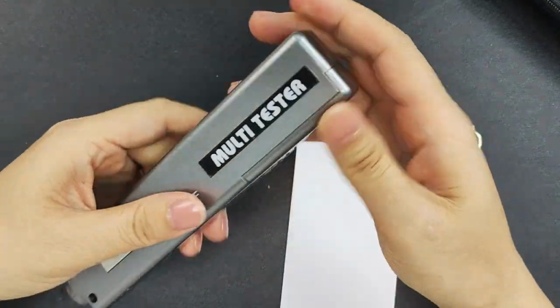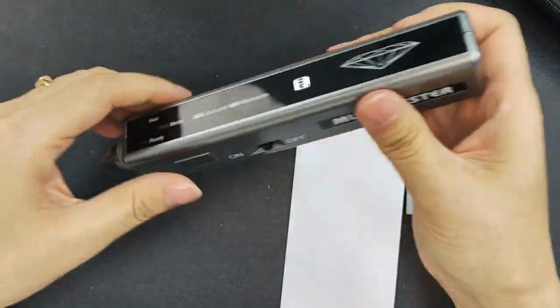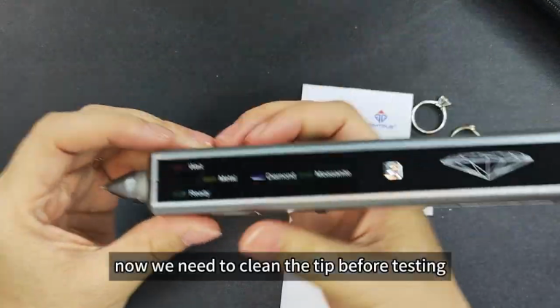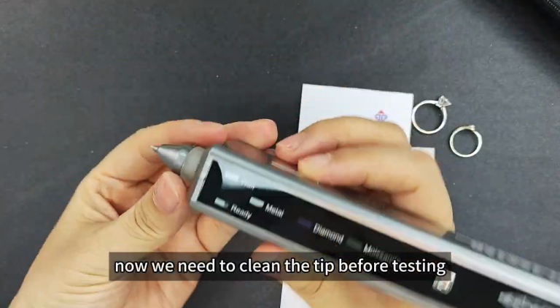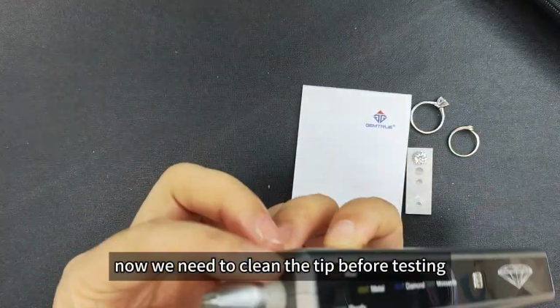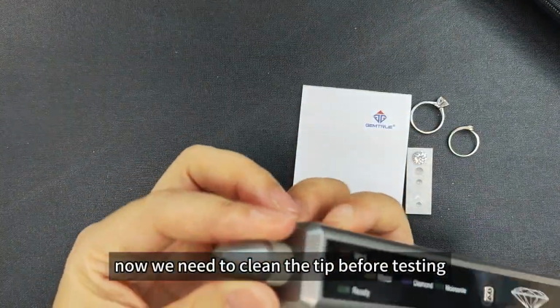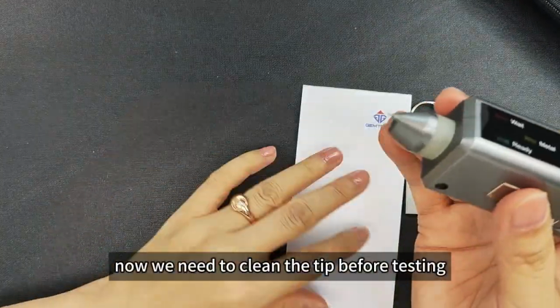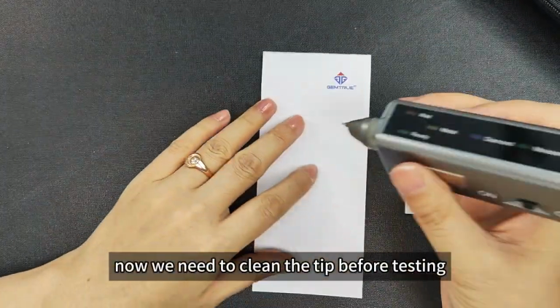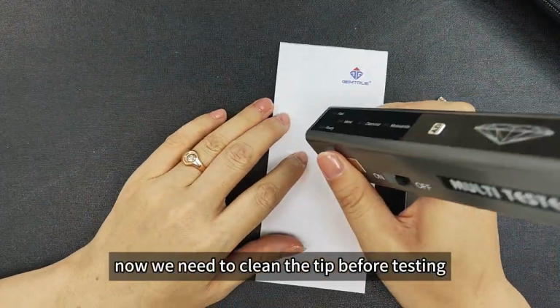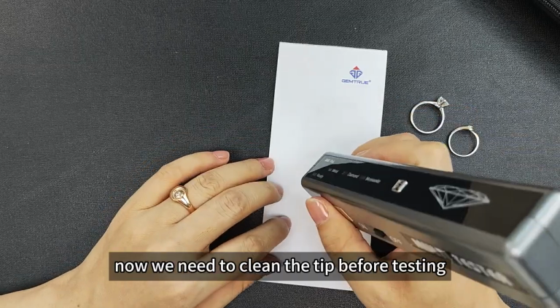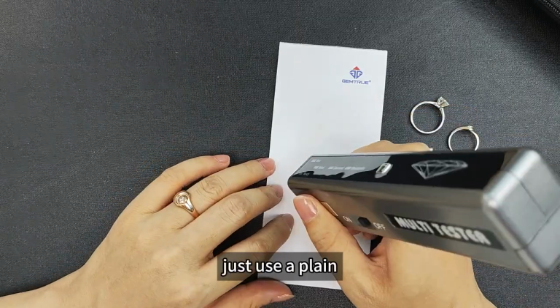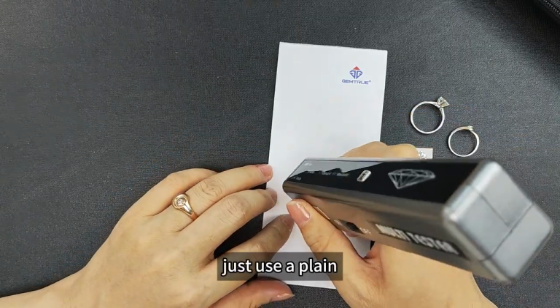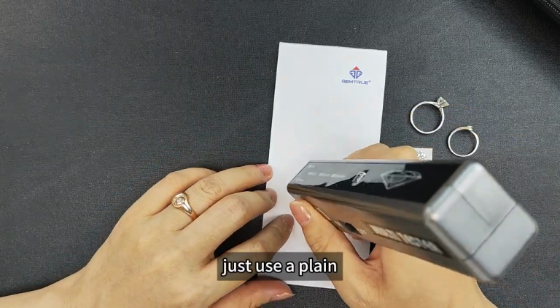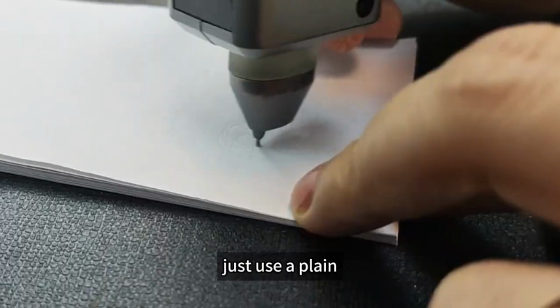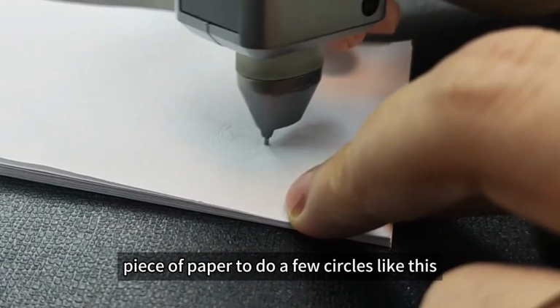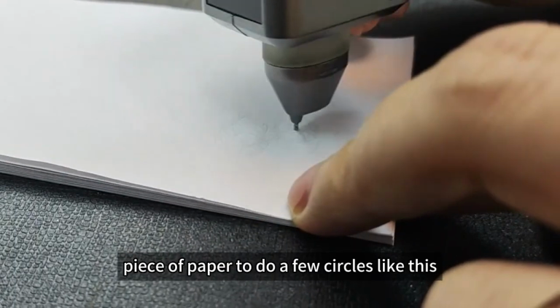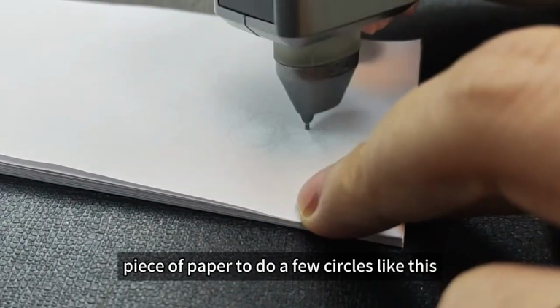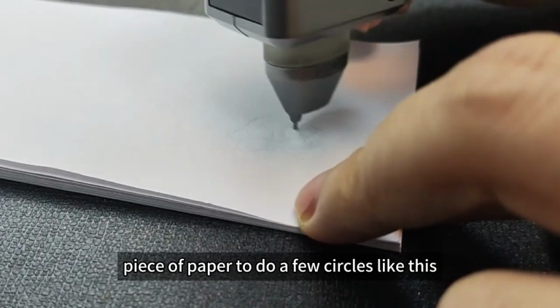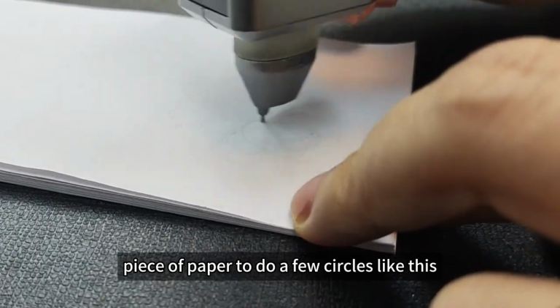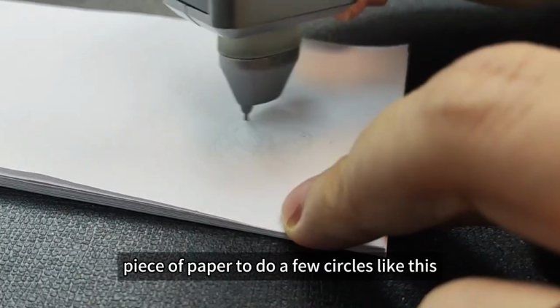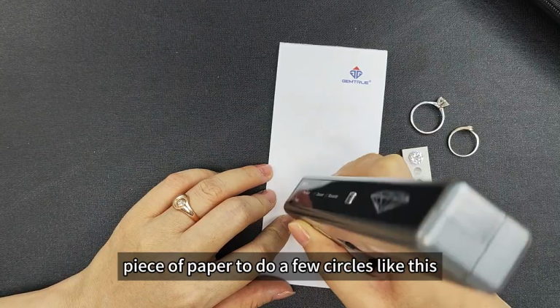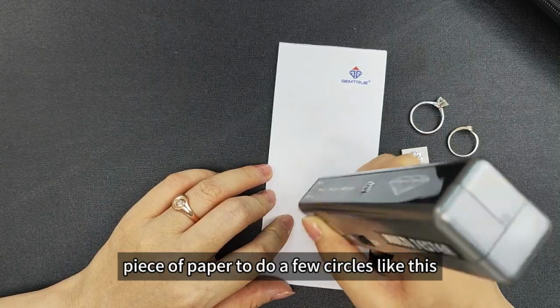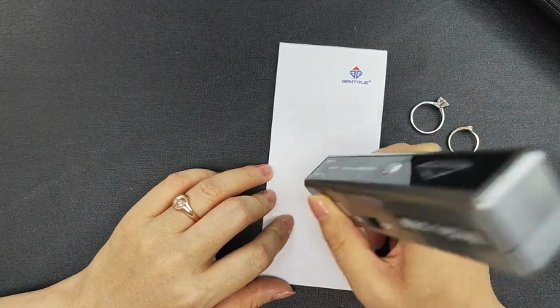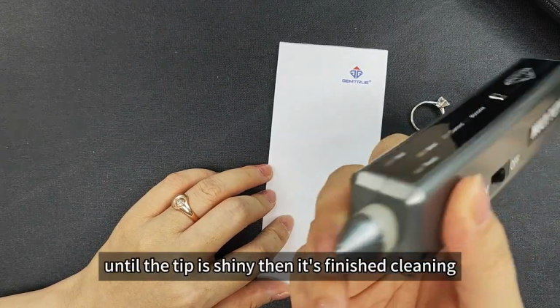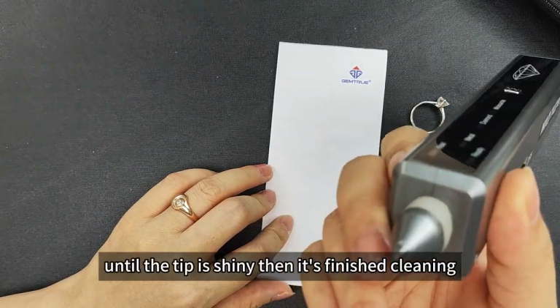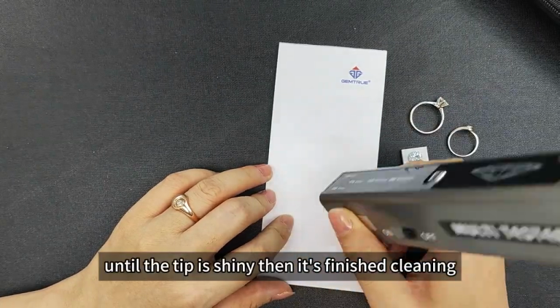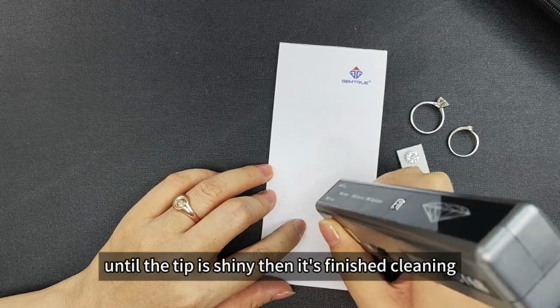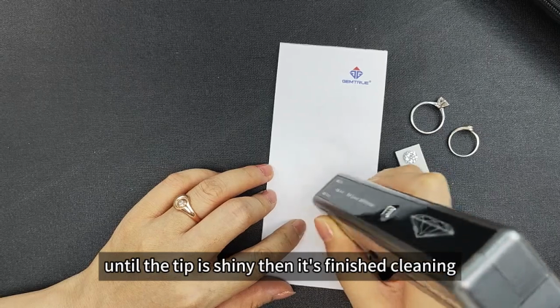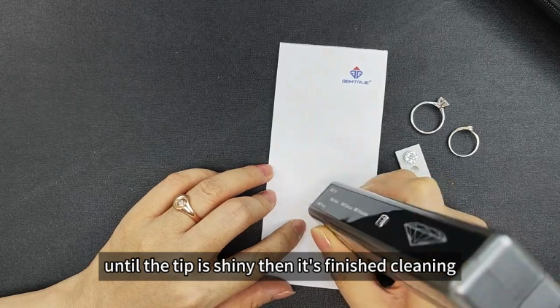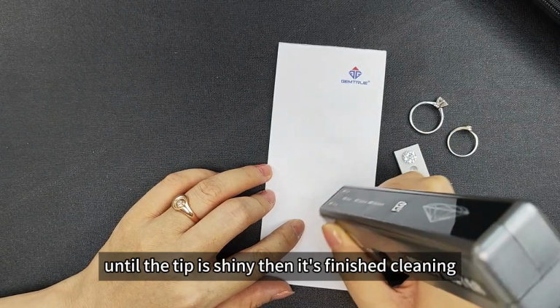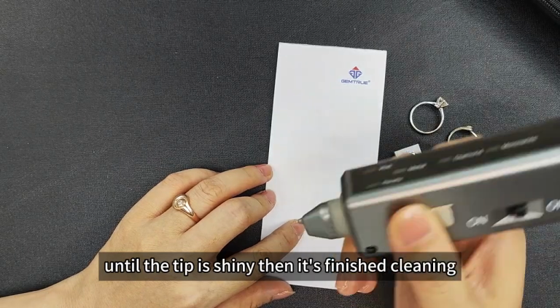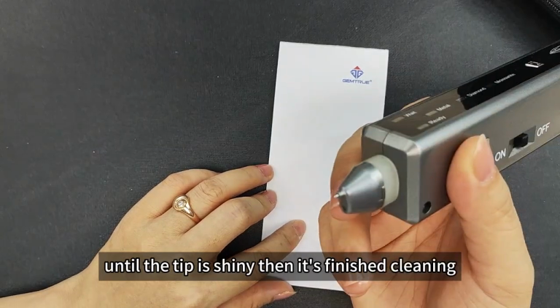Now we need to clean the tape before testing. Just use a plain piece of paper and do a few circles like this until the tape is gelling — then it's finished cleaning.